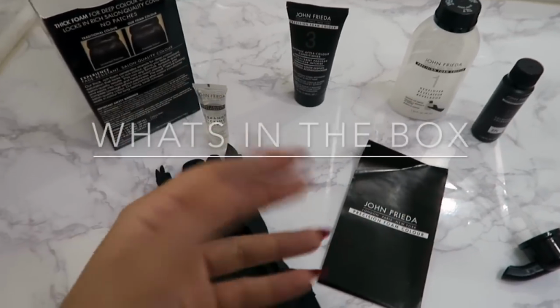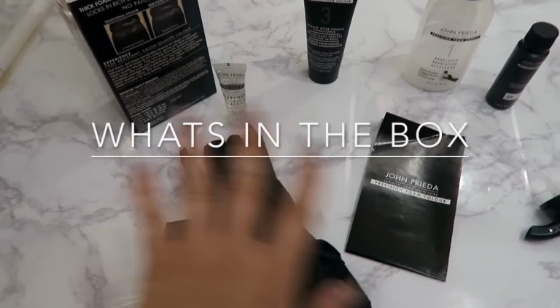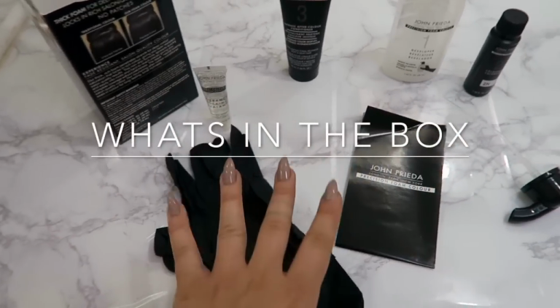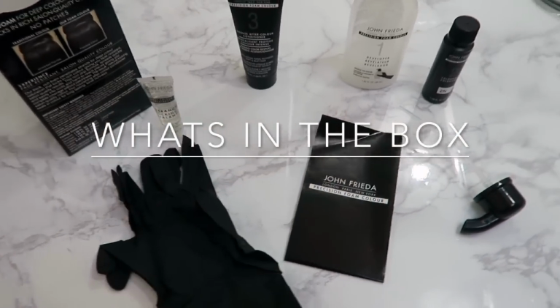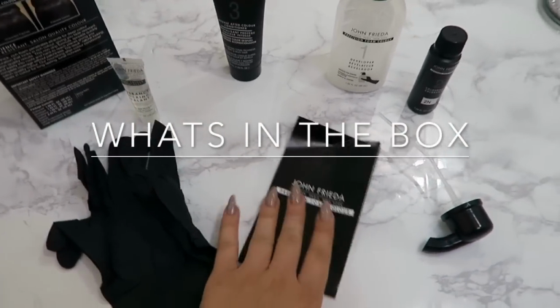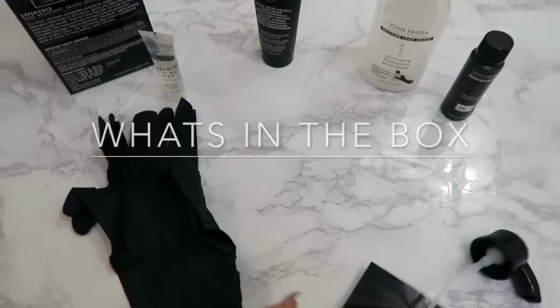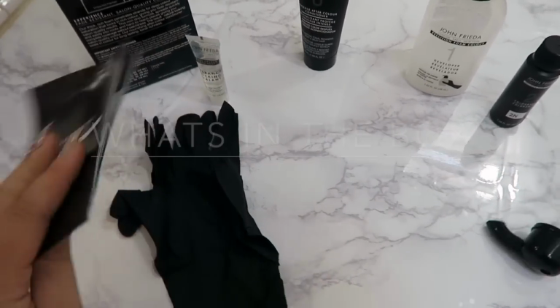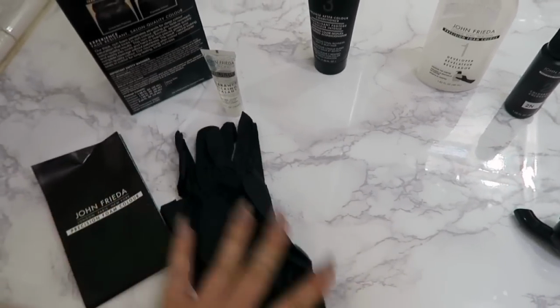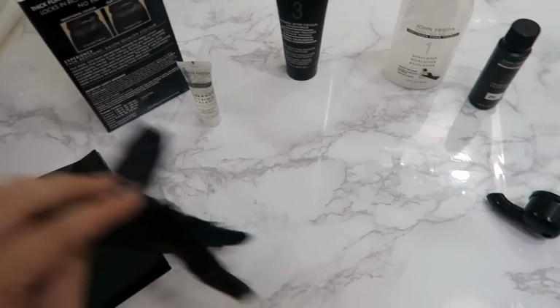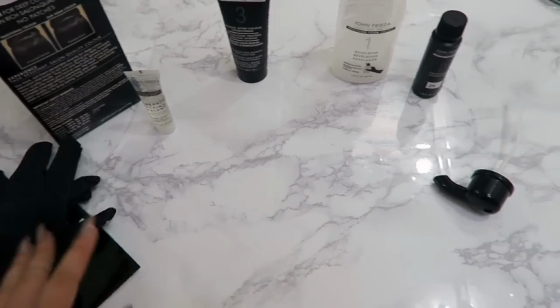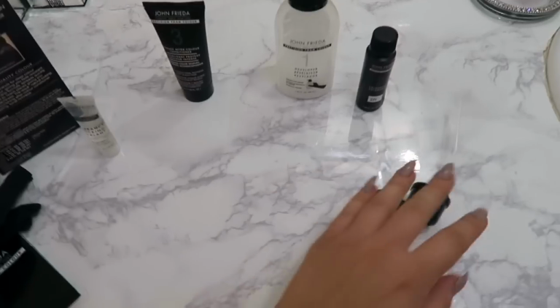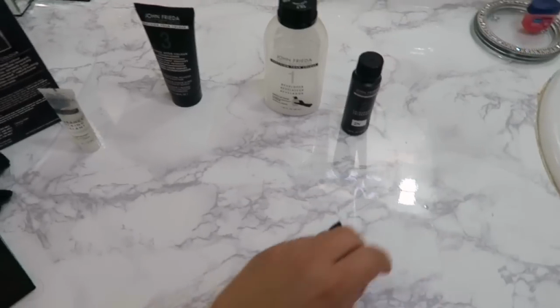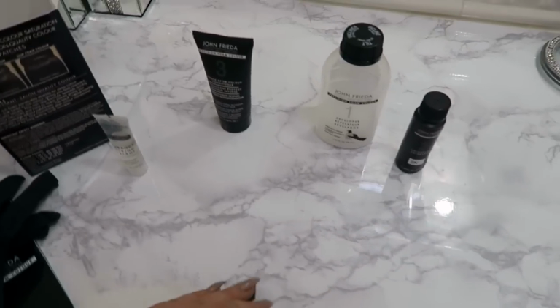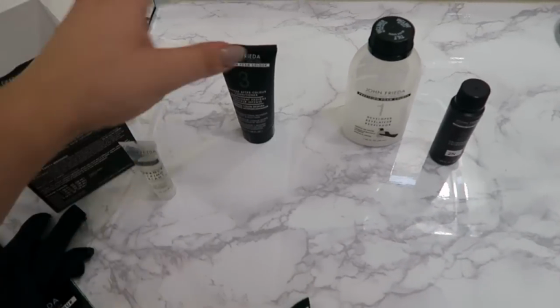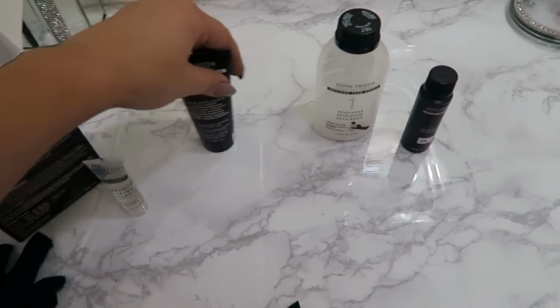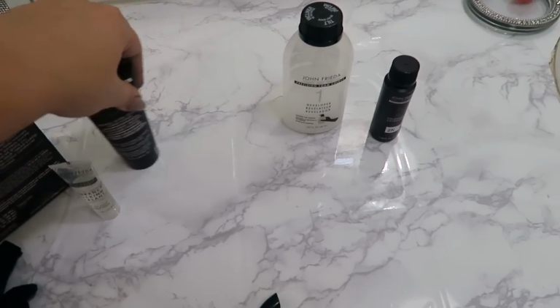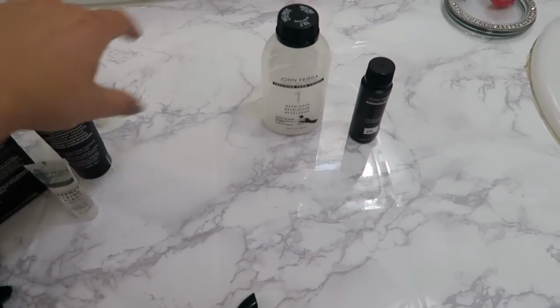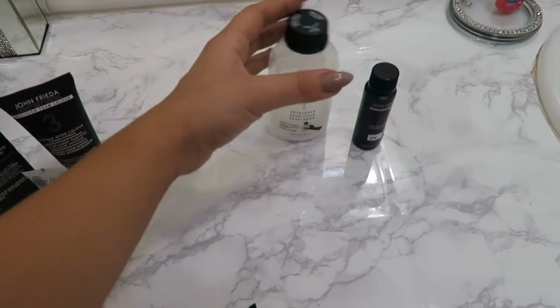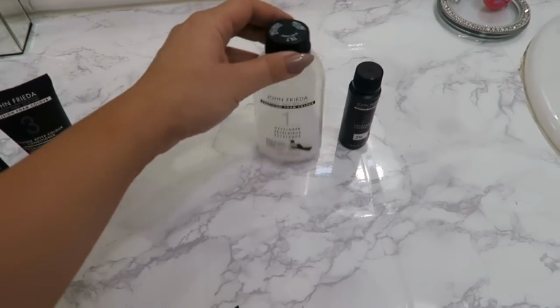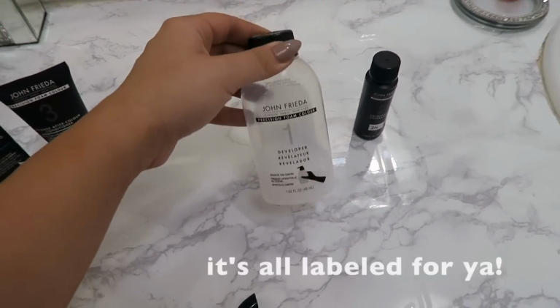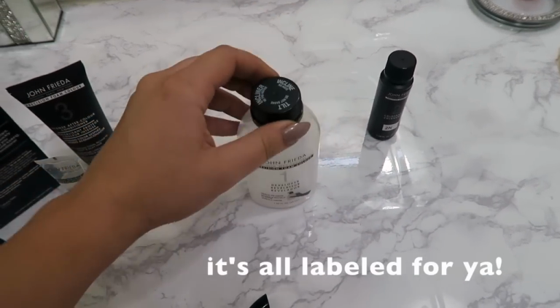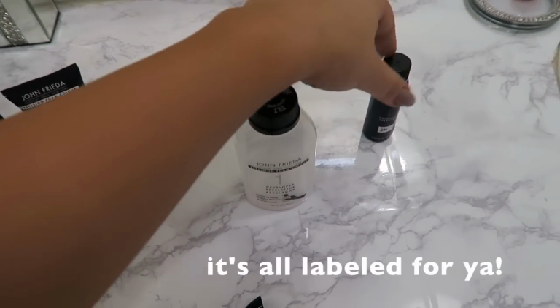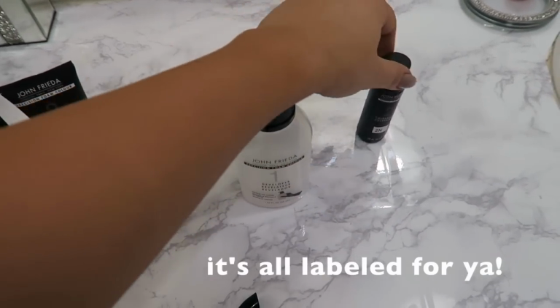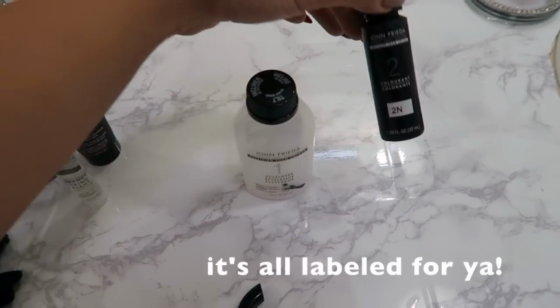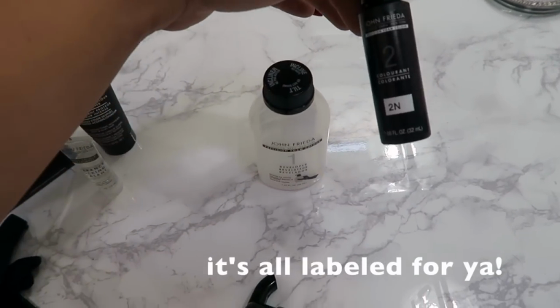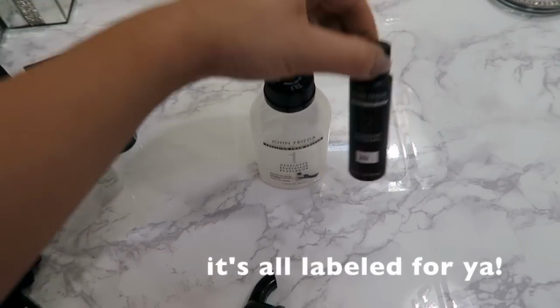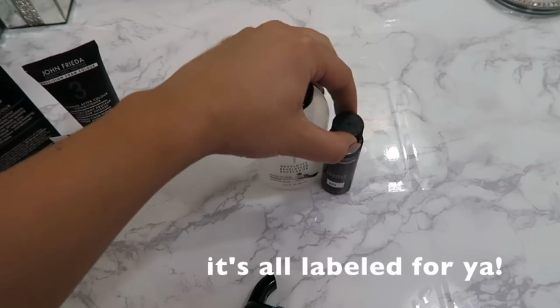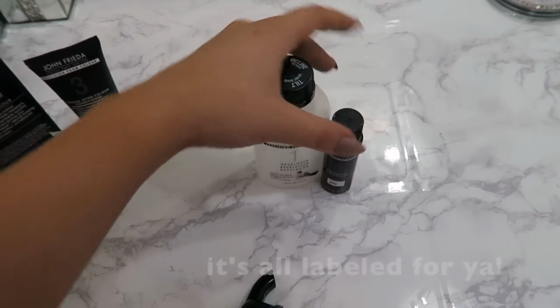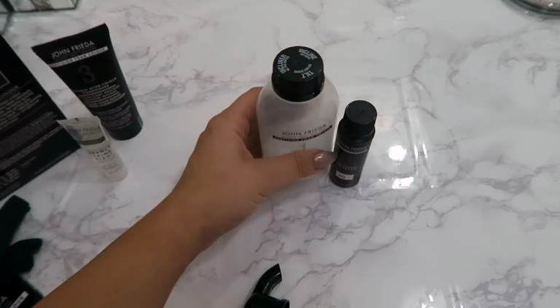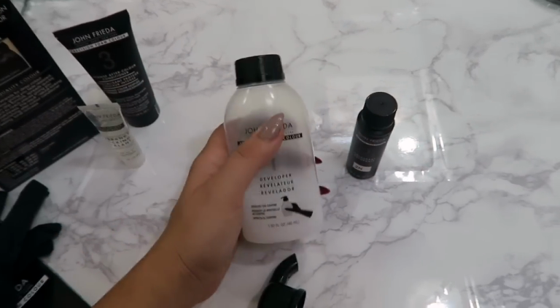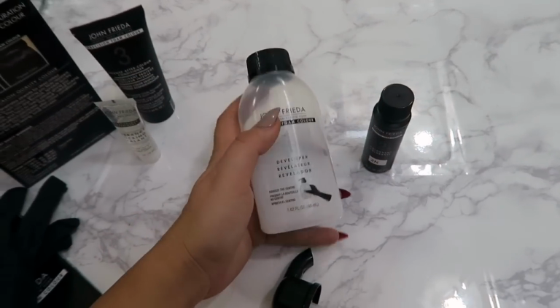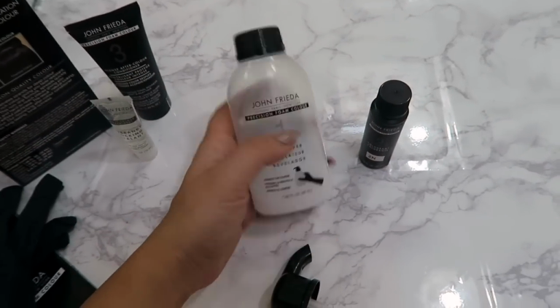When you open the box it comes with a lot of things — it looks overwhelming but really it's not. They have an instruction guide and rubber gloves. For the actual making of the hair dye, you only need to use number one and number two, which are labeled for you.